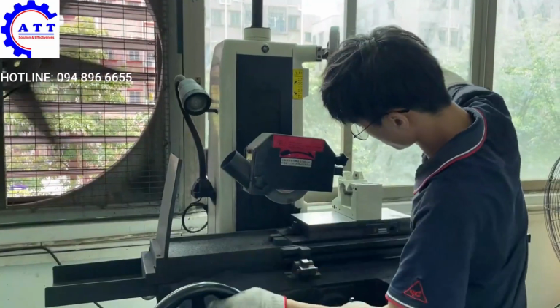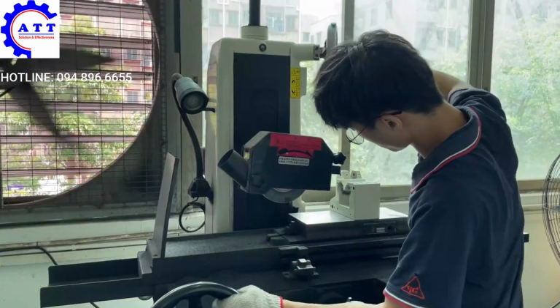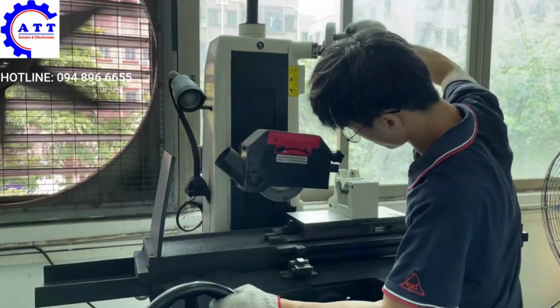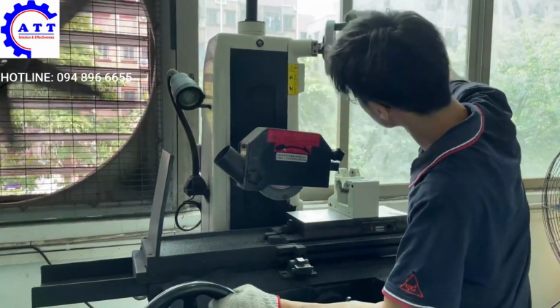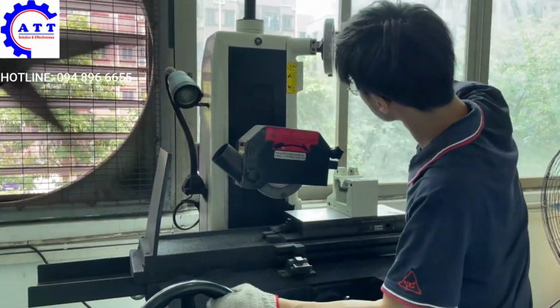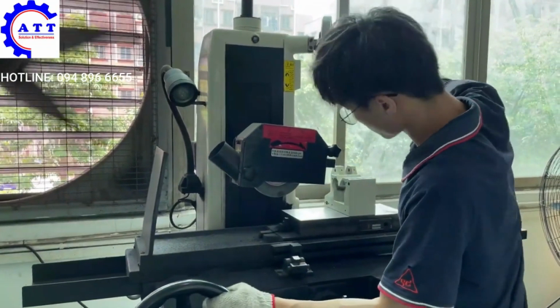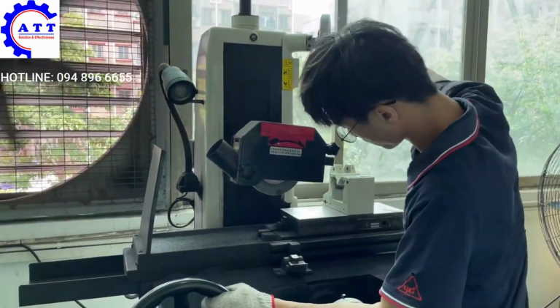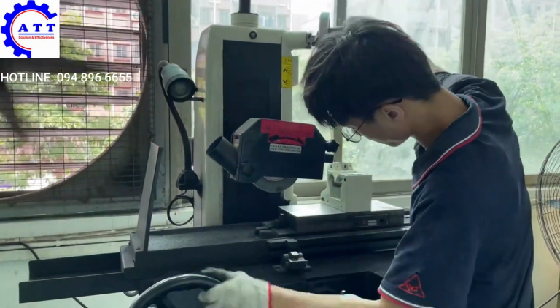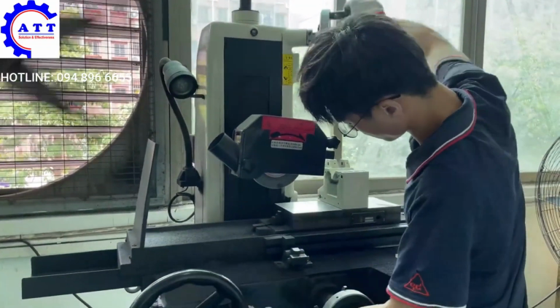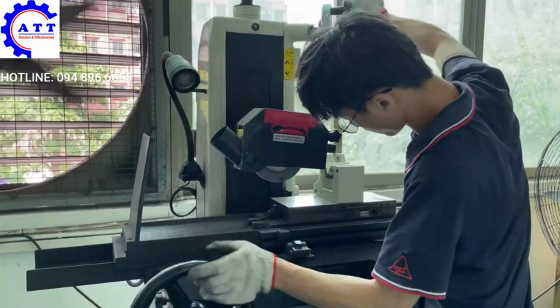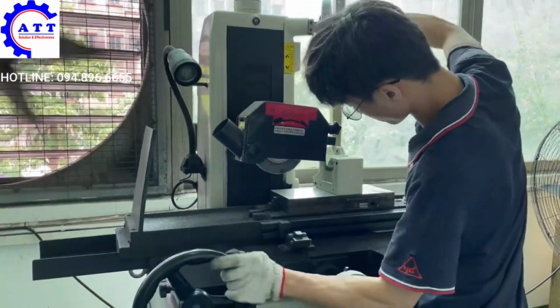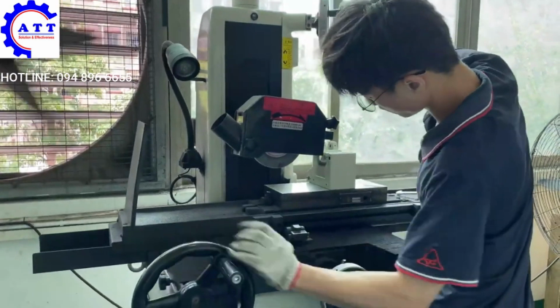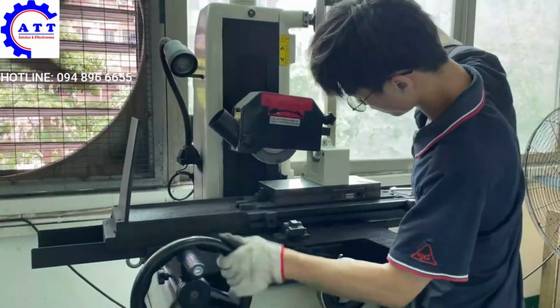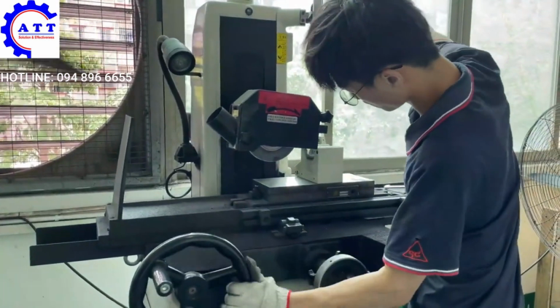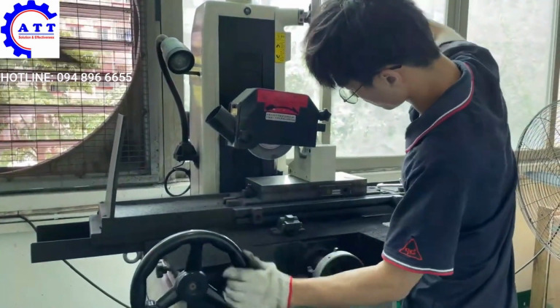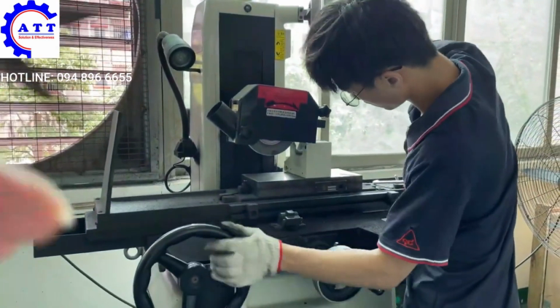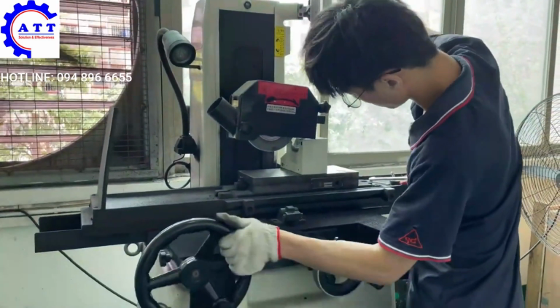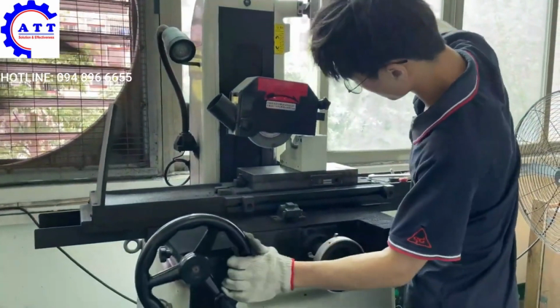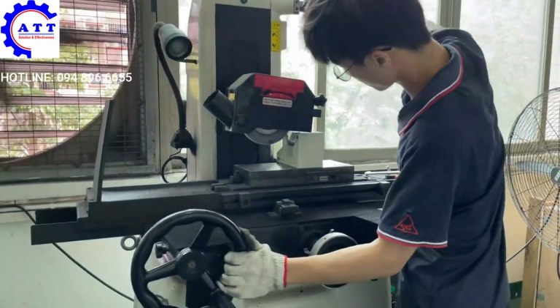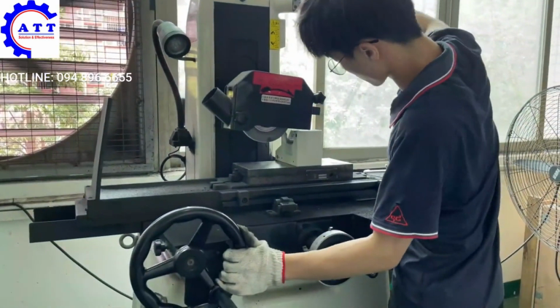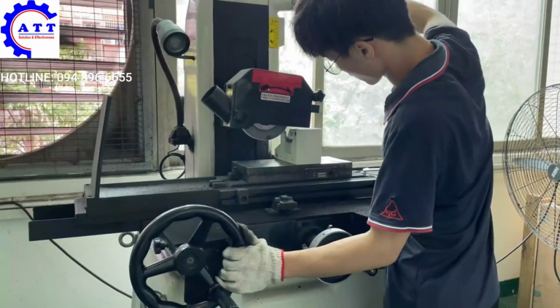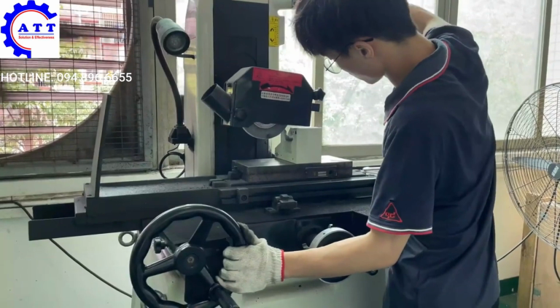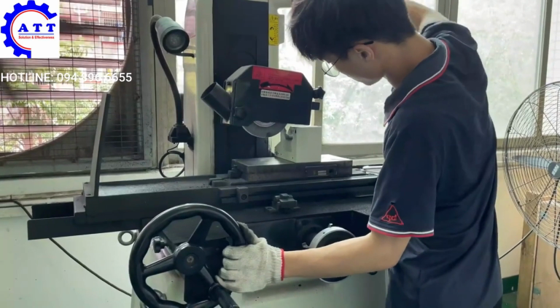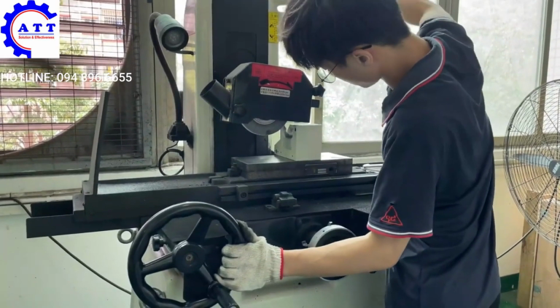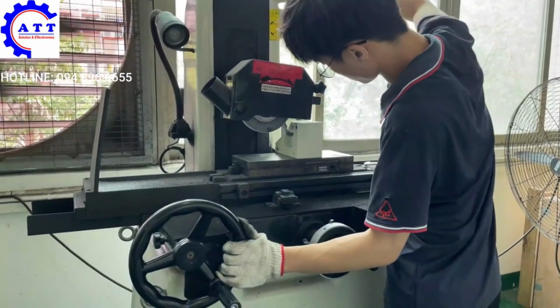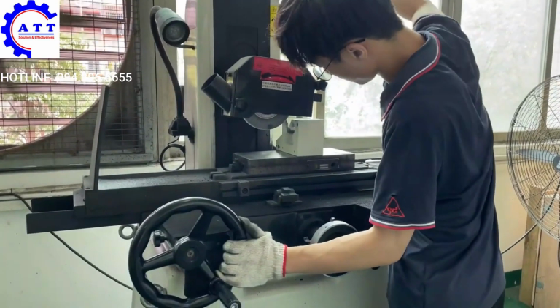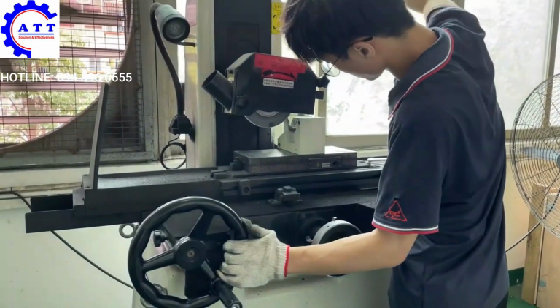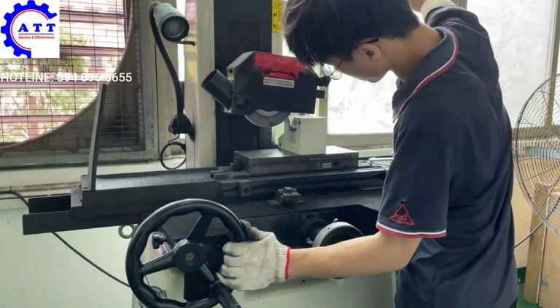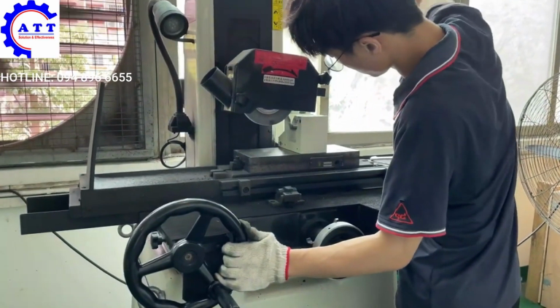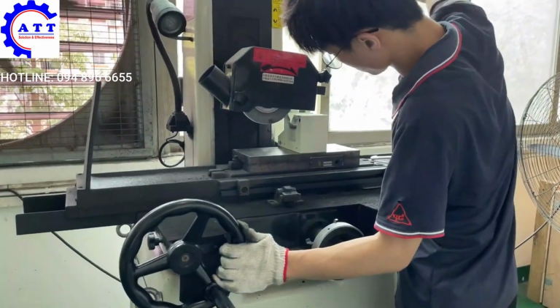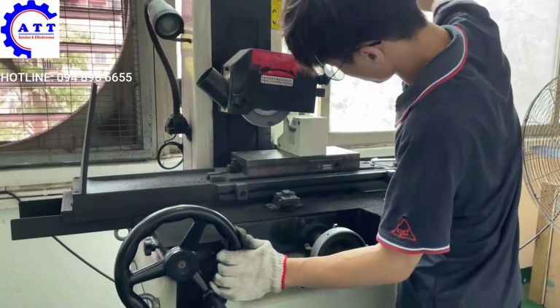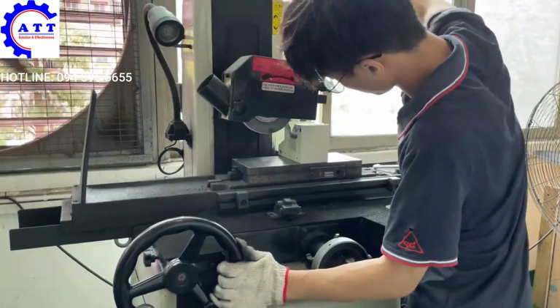We can use the handwheel to control the left and right, and also to control the up and down. The handwheel feed per click is 2 mm.